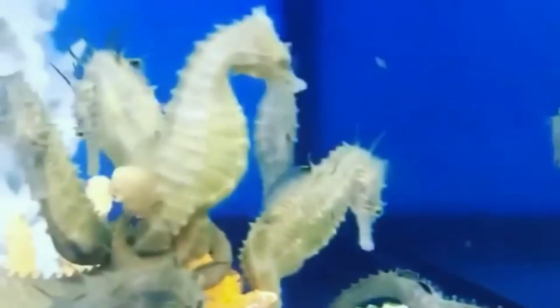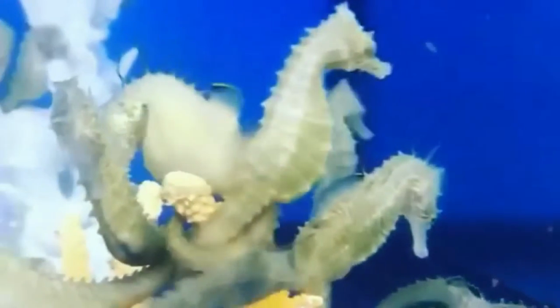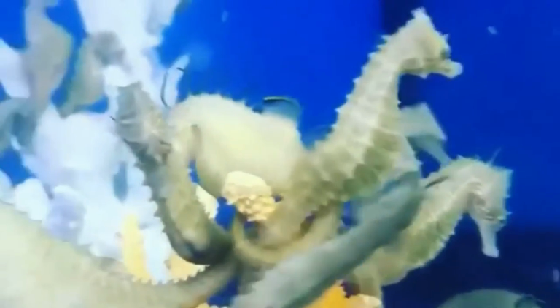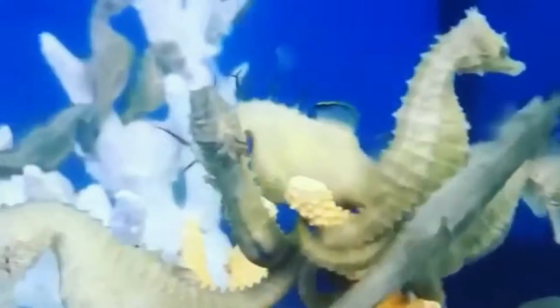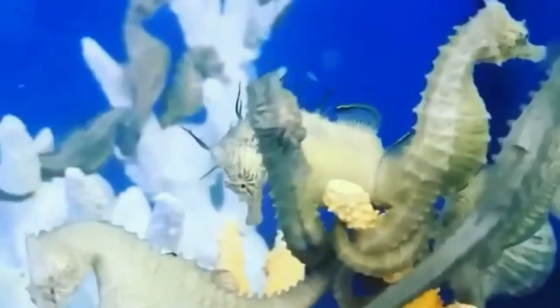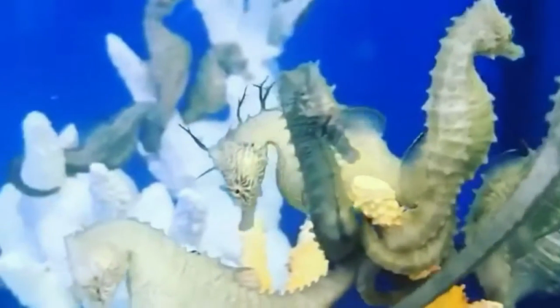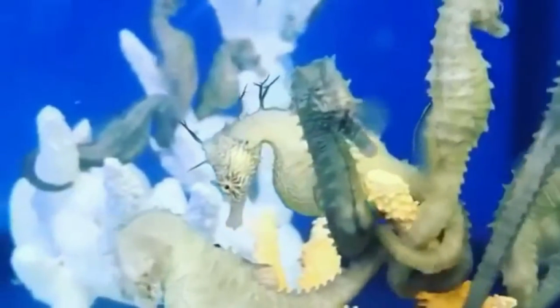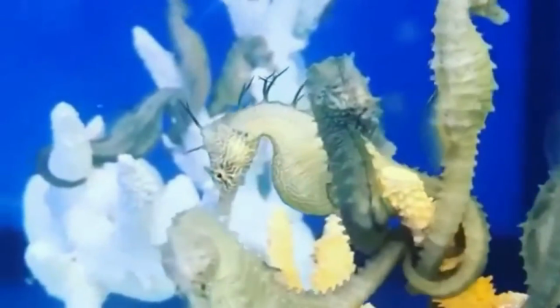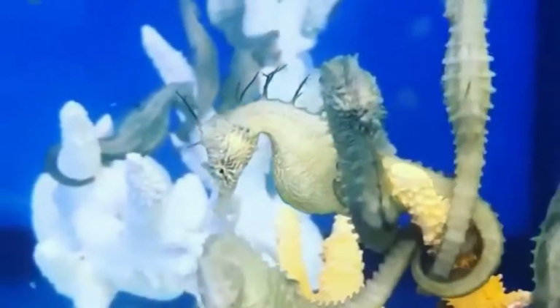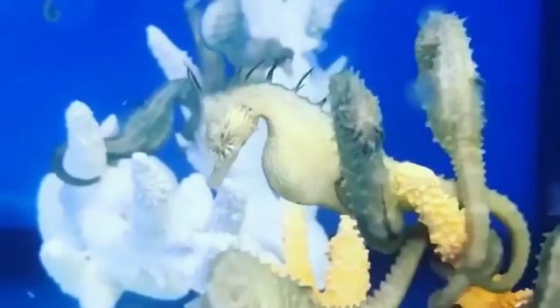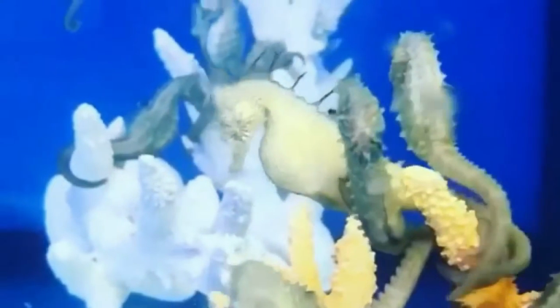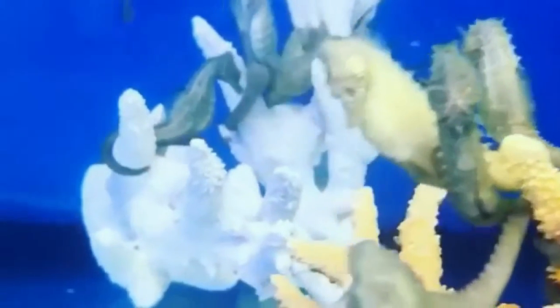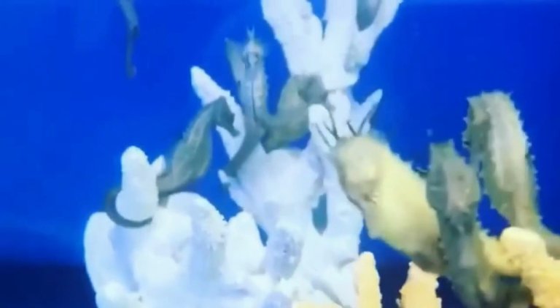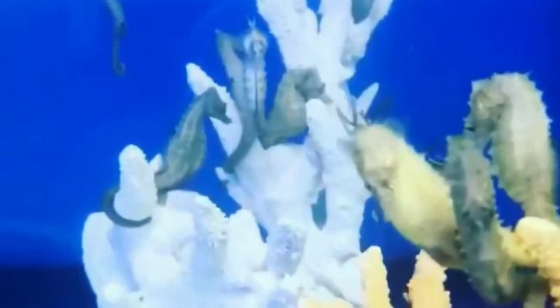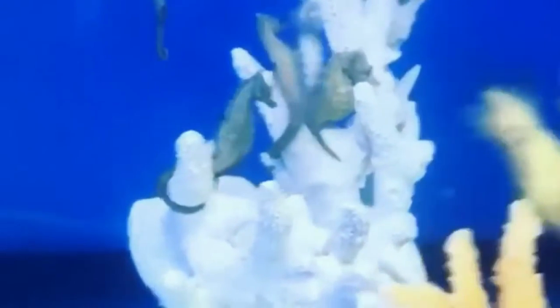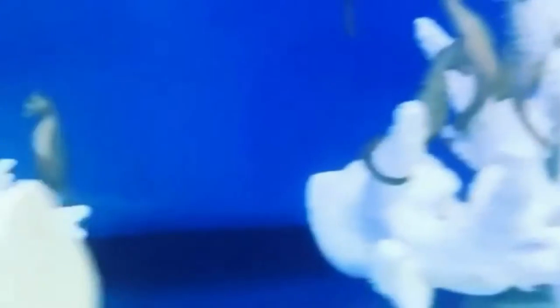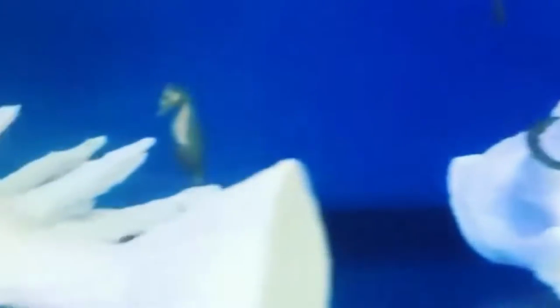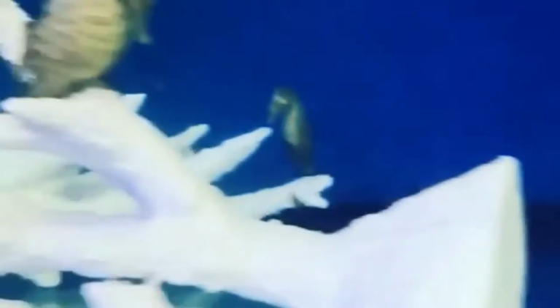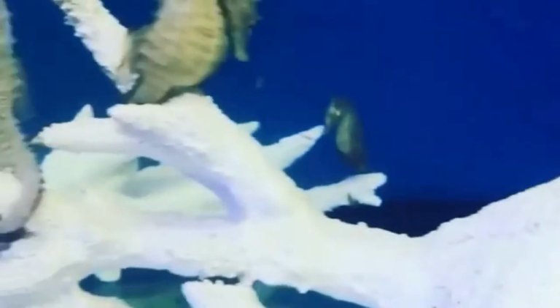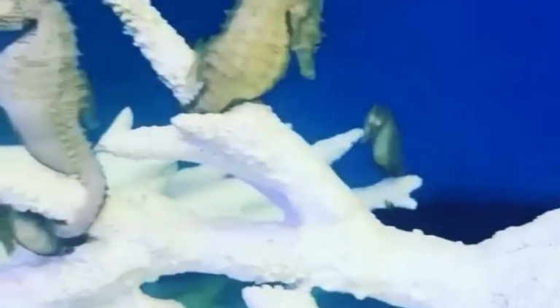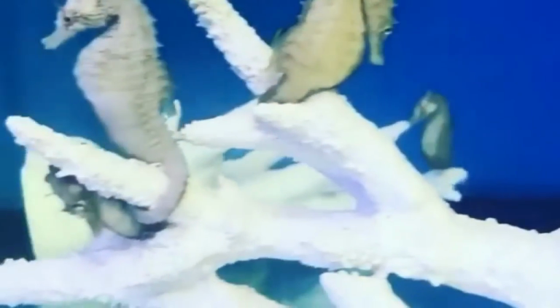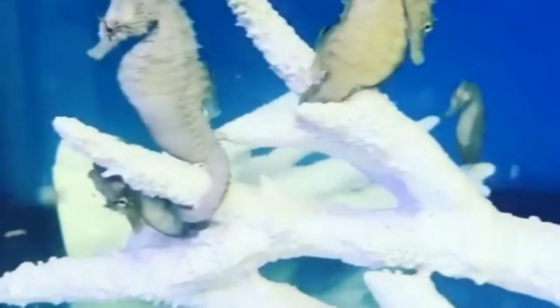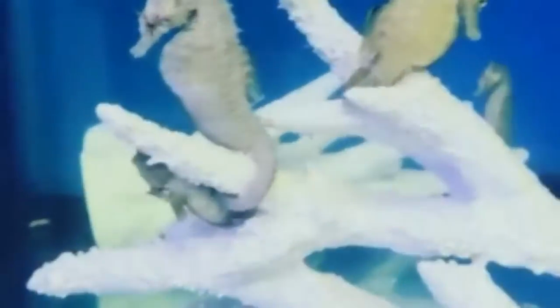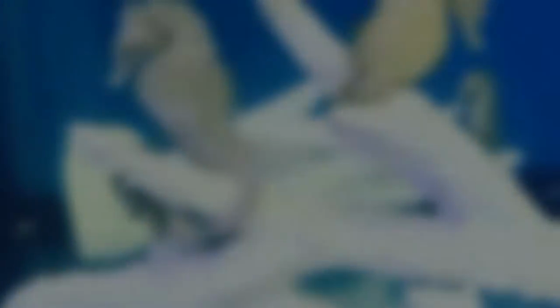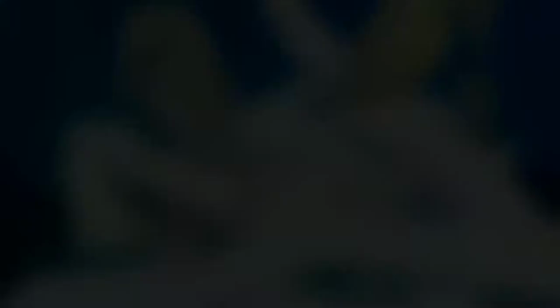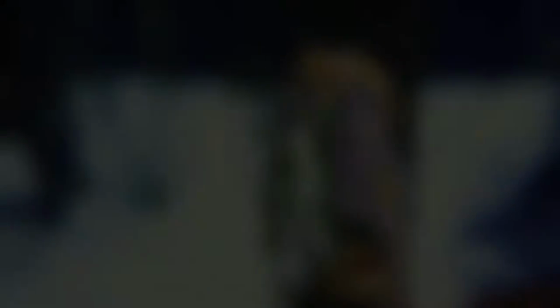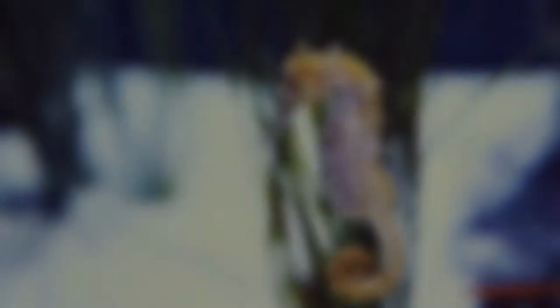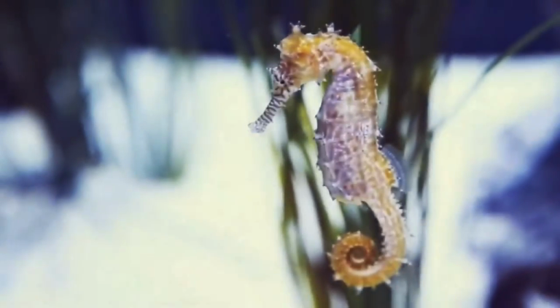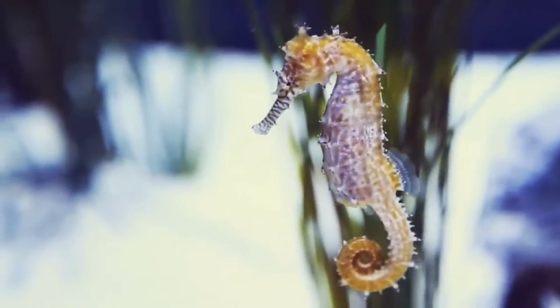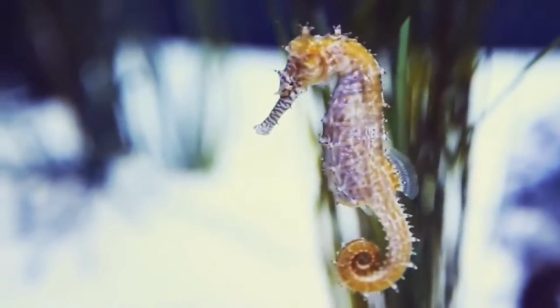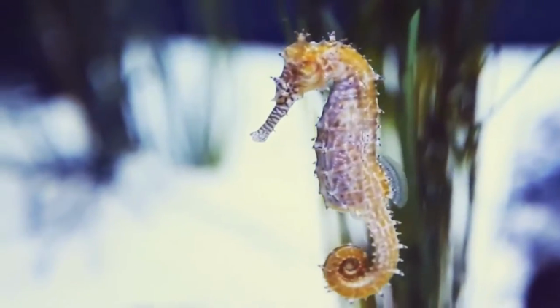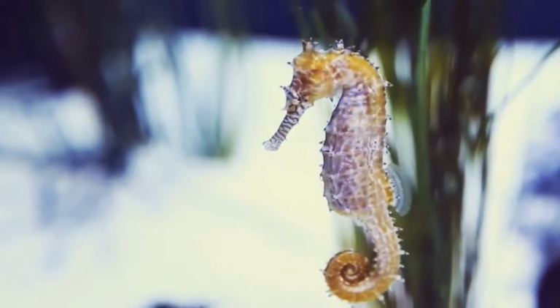Fortunately, seahorses are very prolific and can produce over a thousand fry at a time, which keeps them from disappearing. Seahorses can be bred in captivity, but this fish is very demanding to keep.